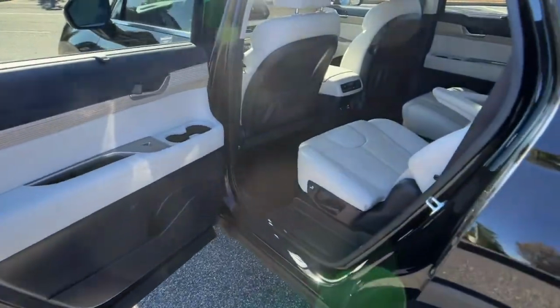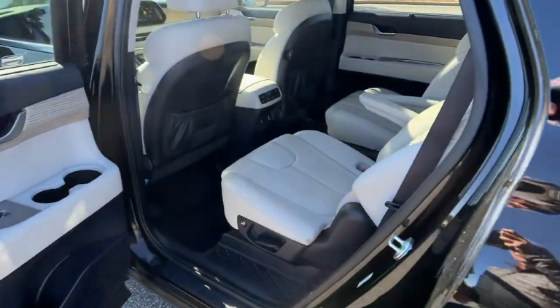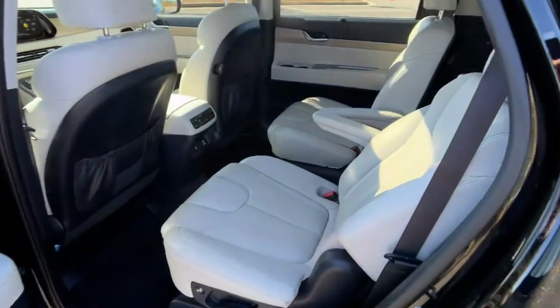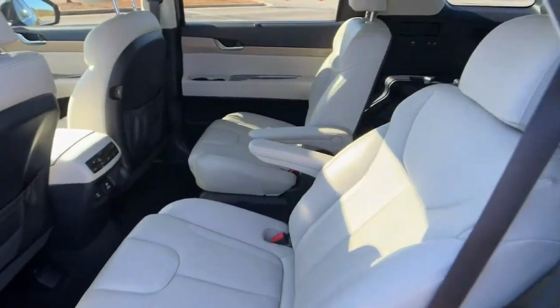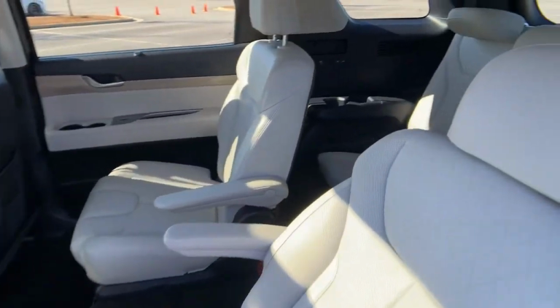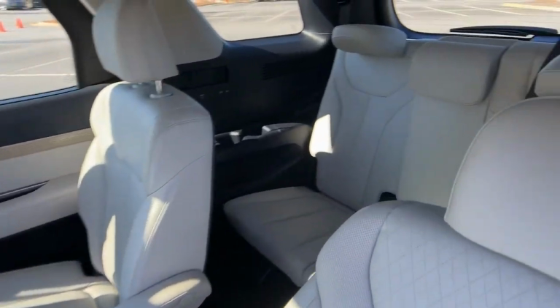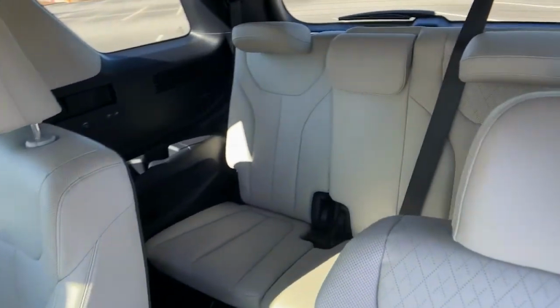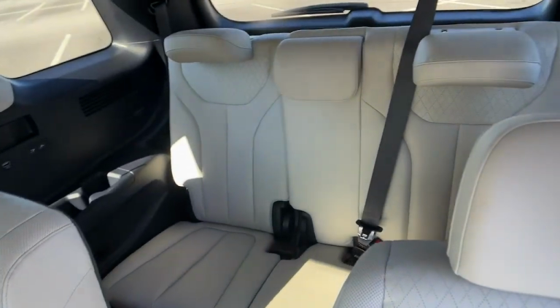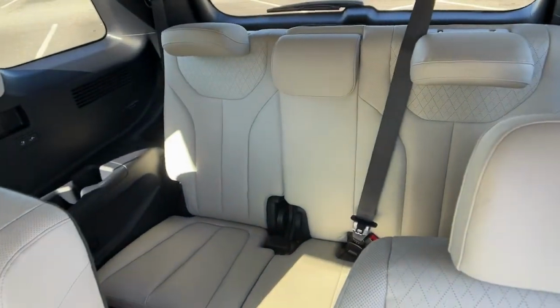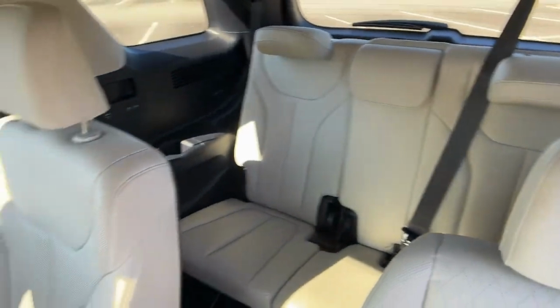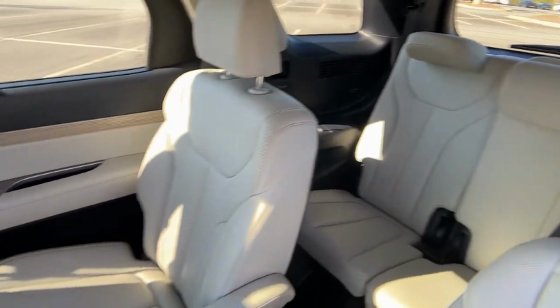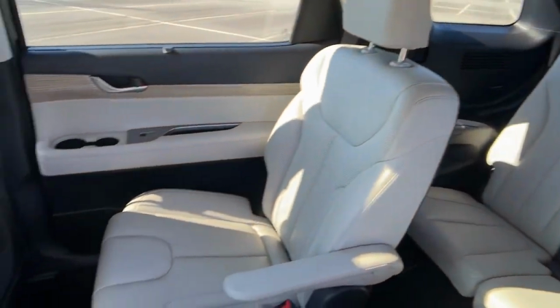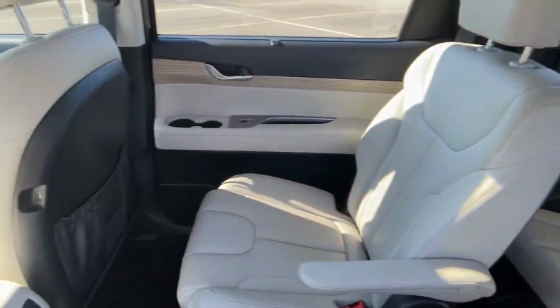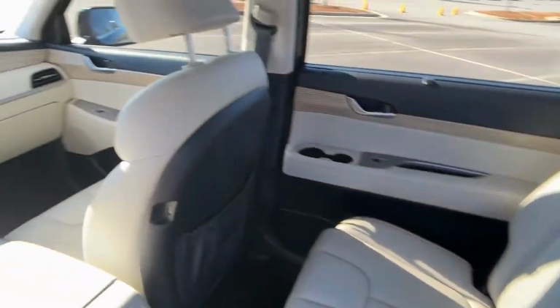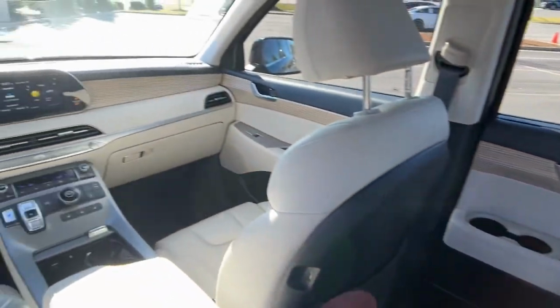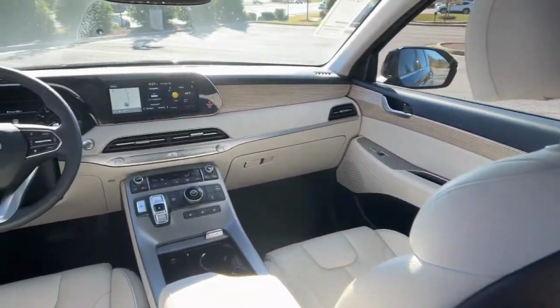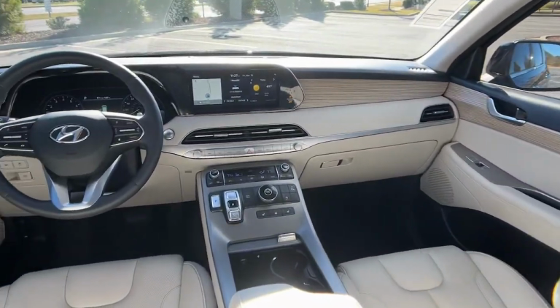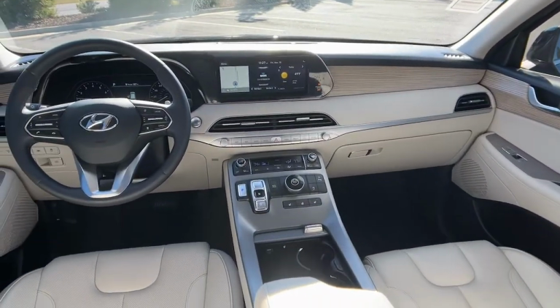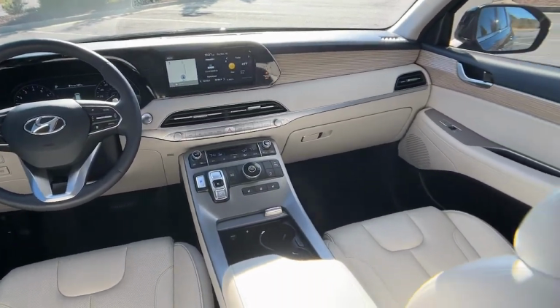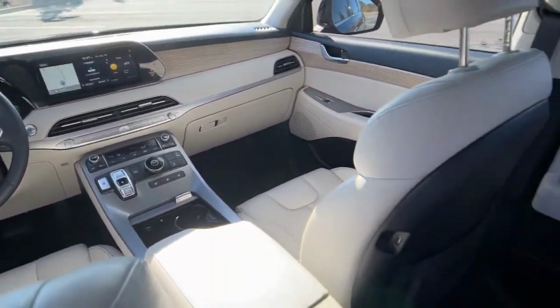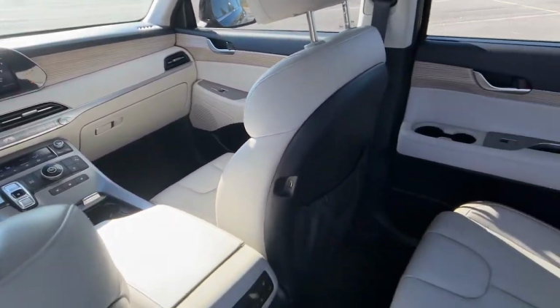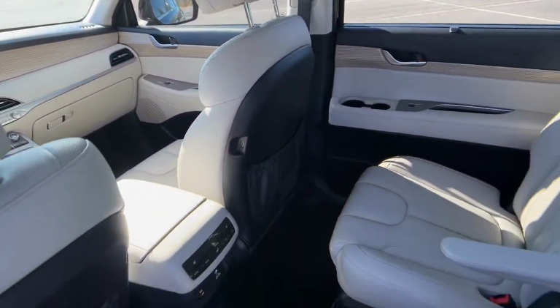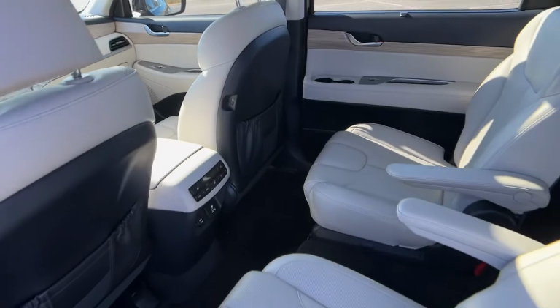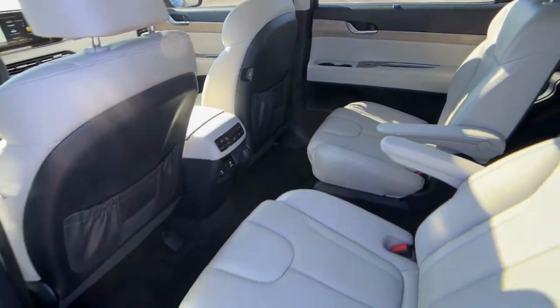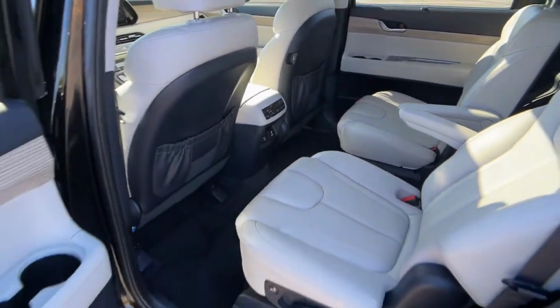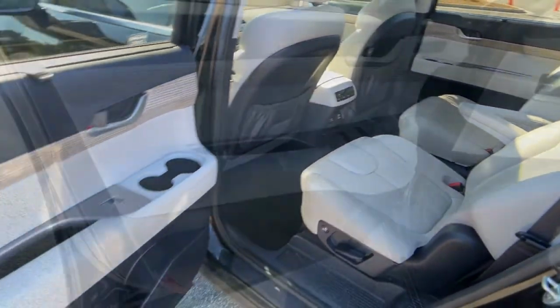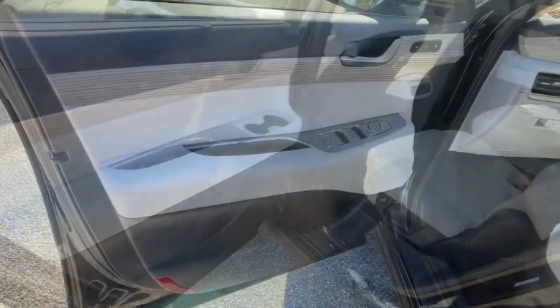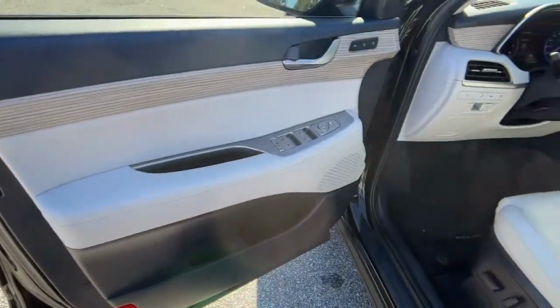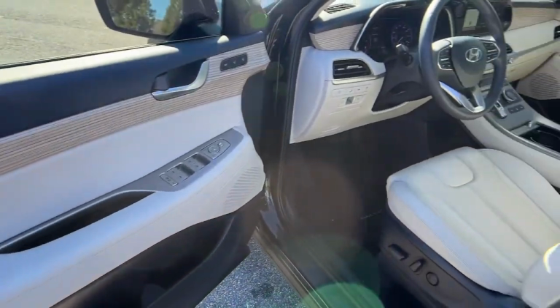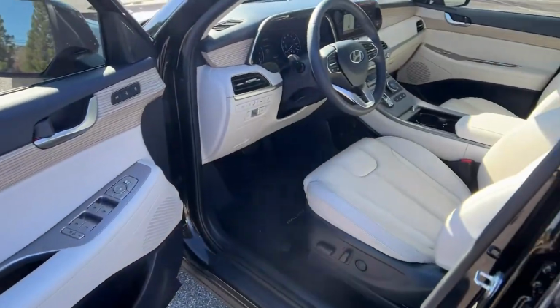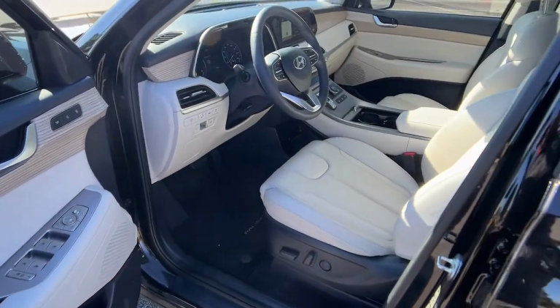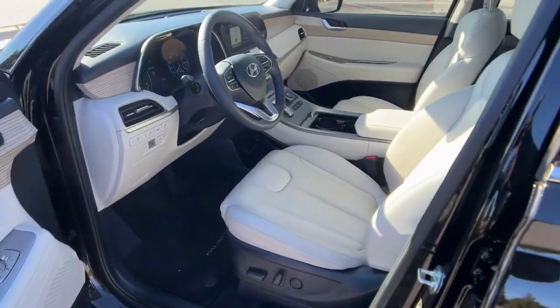Hands-free liftgate, keyless entry, sun moonroof, power passenger seat, heated rear seat, third row seat, aluminum wheels, dual zone AC, rear AC, power driver seat.